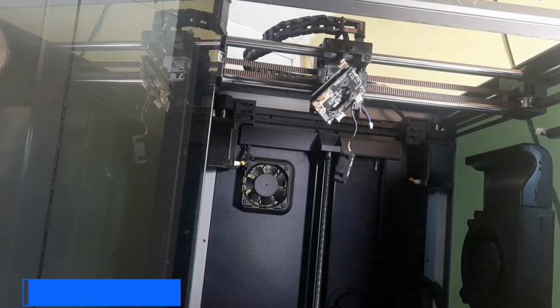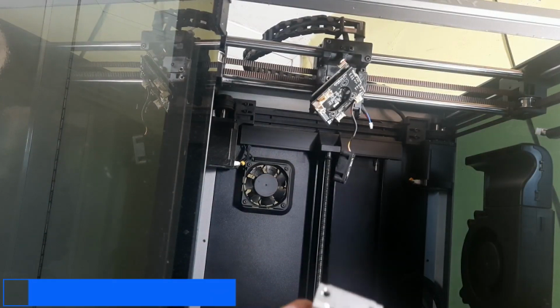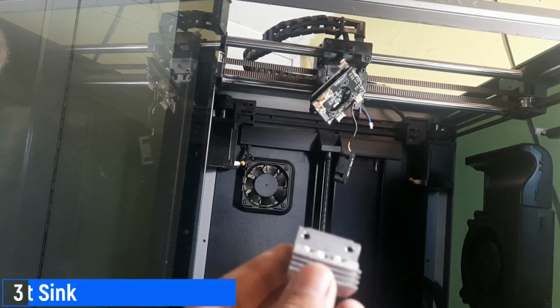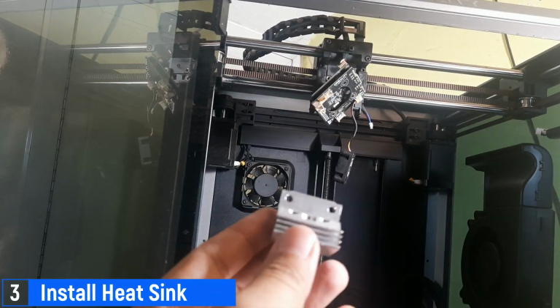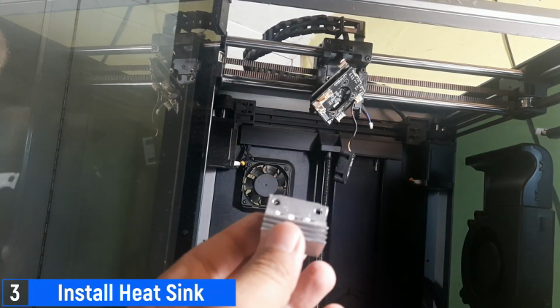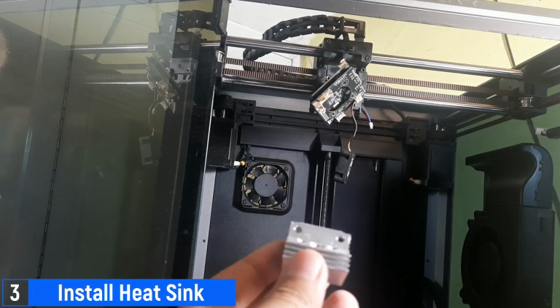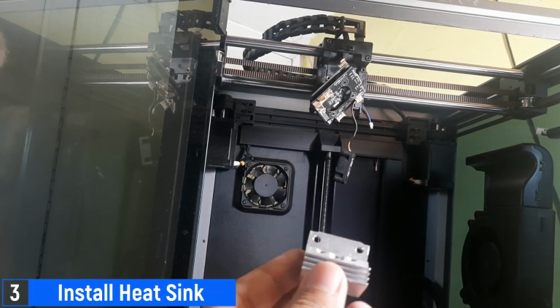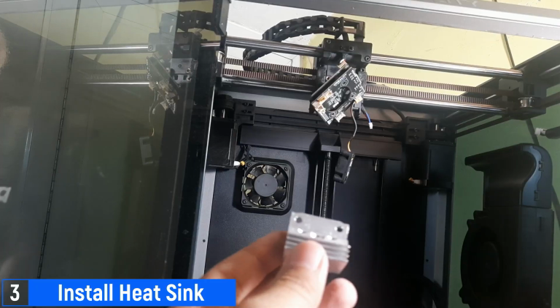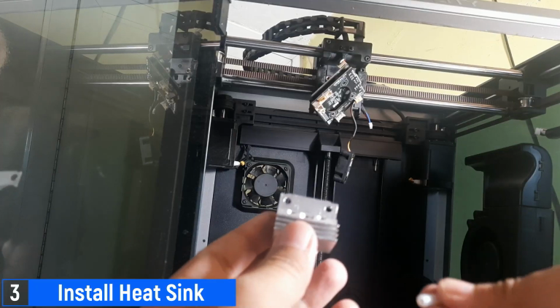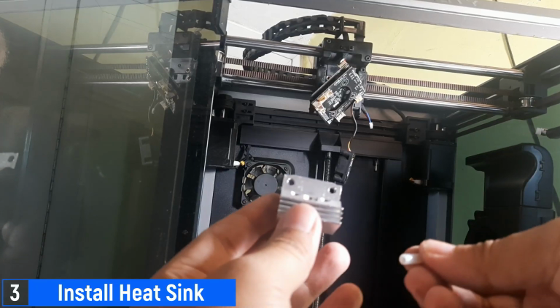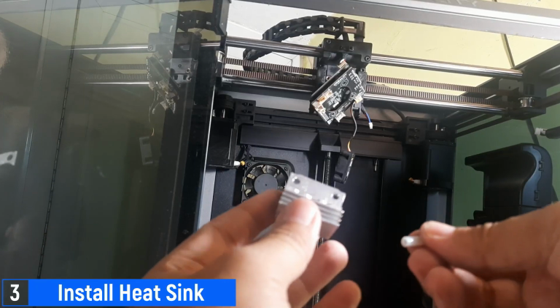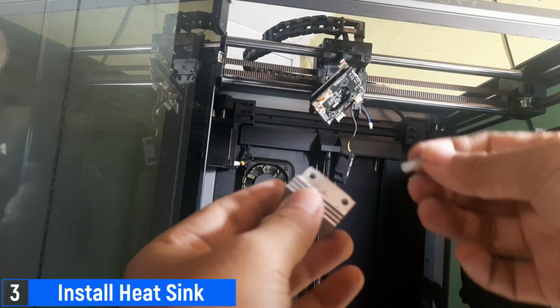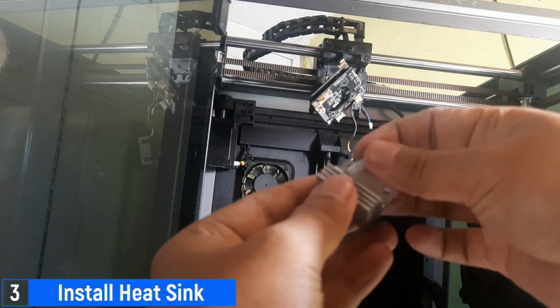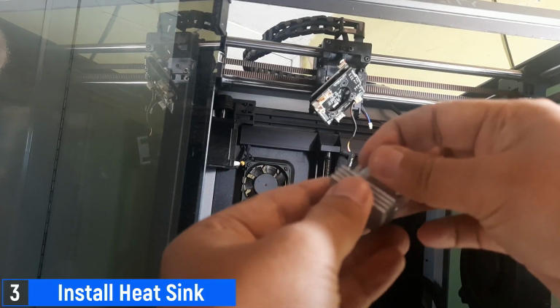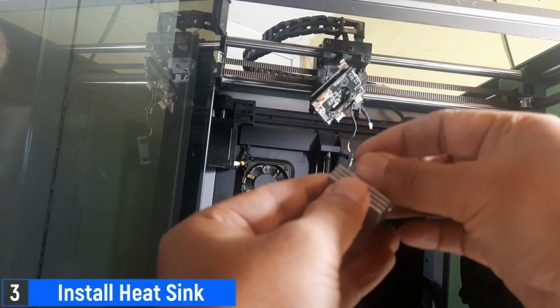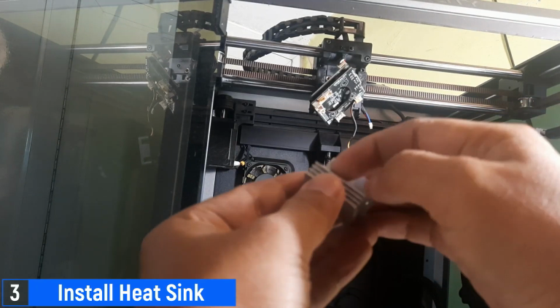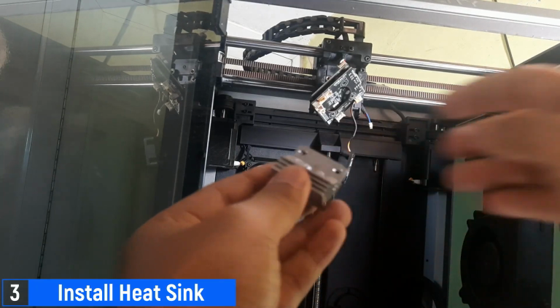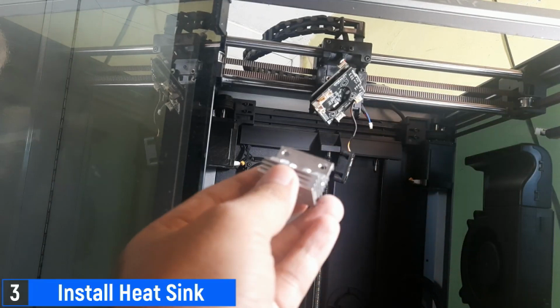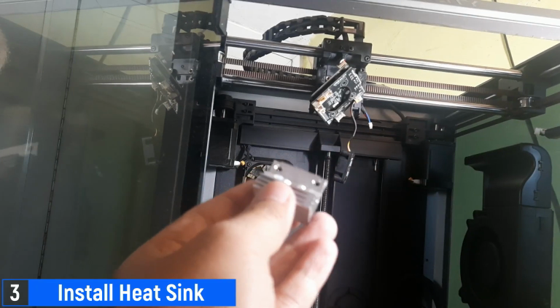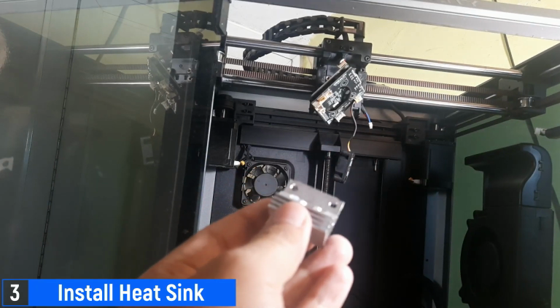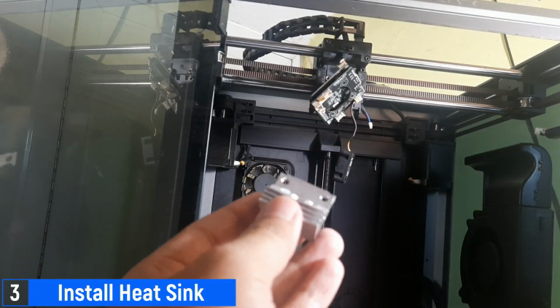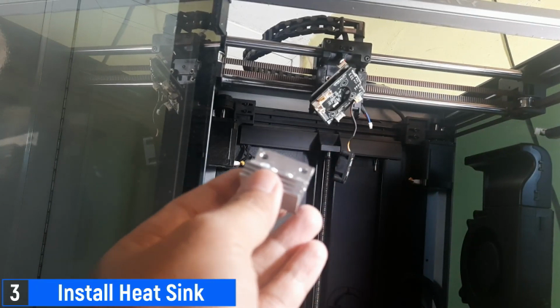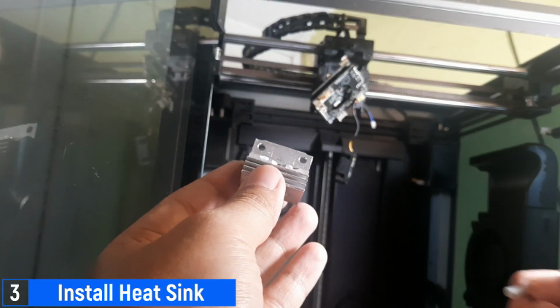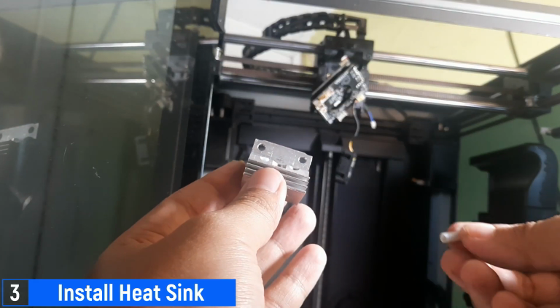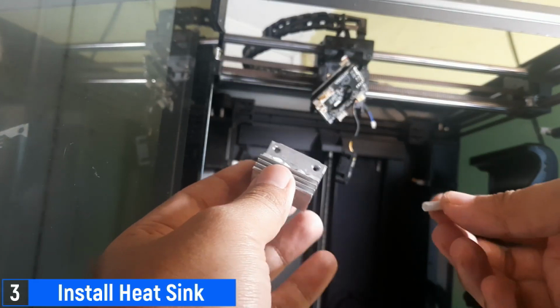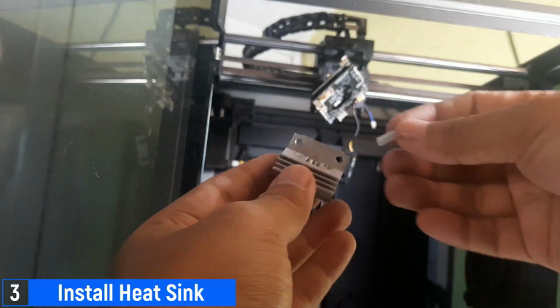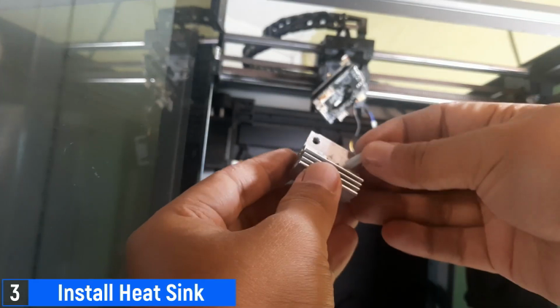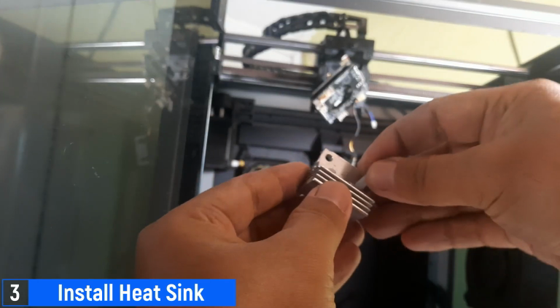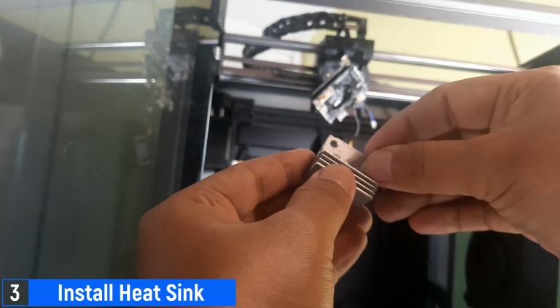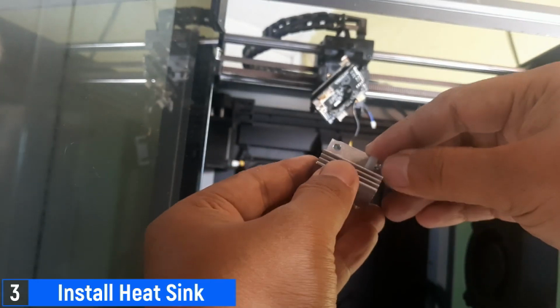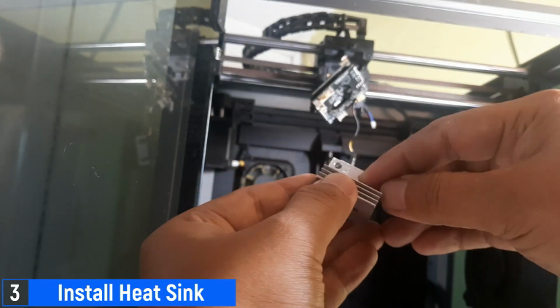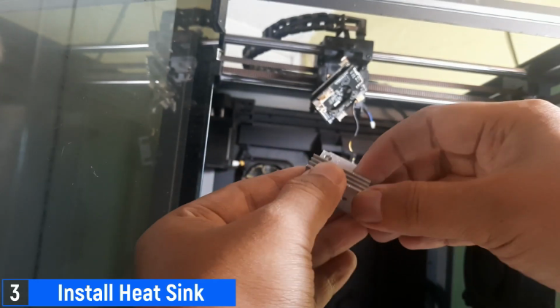To install it on the machine, first attach the heatsink to the 3D printer. Make sure the PTFE tube is also installed on the heatsink. This helps prevent heat from the hotend from transferring to the upper parts.